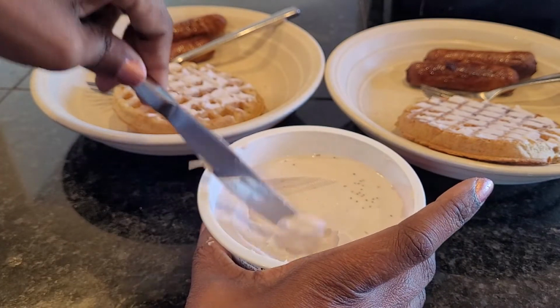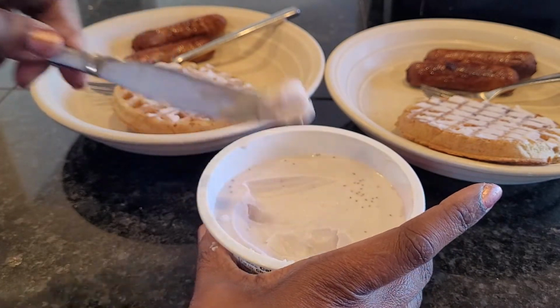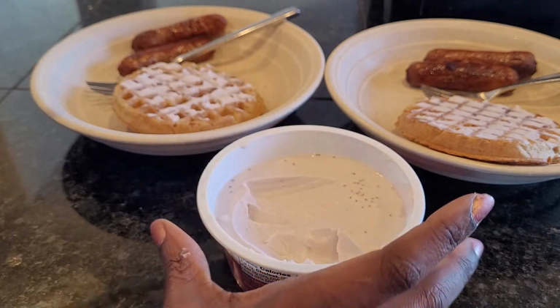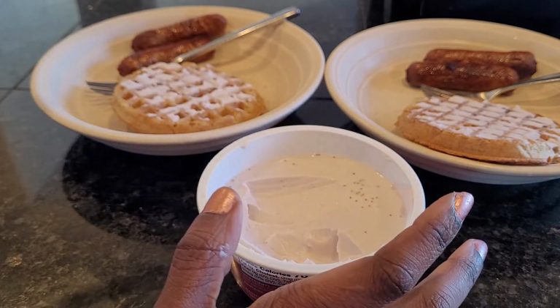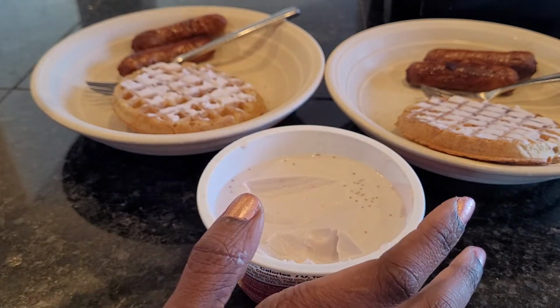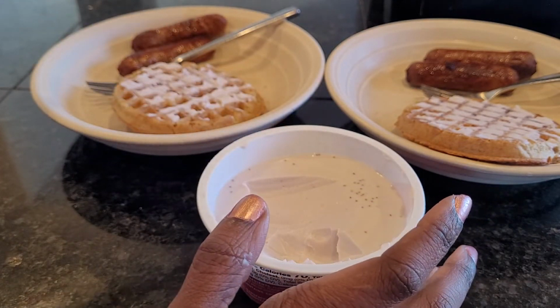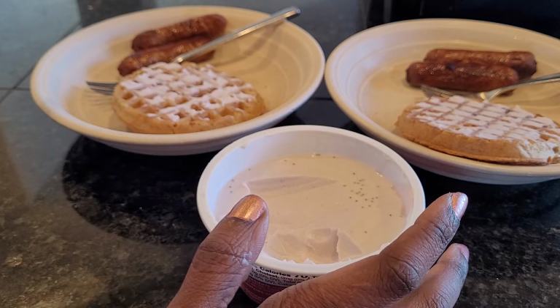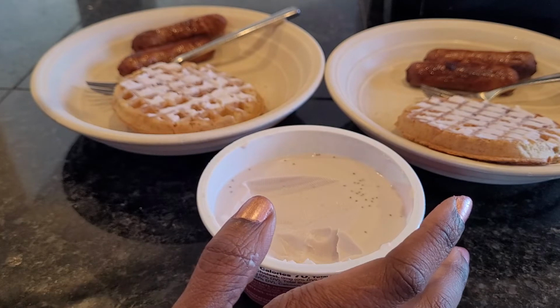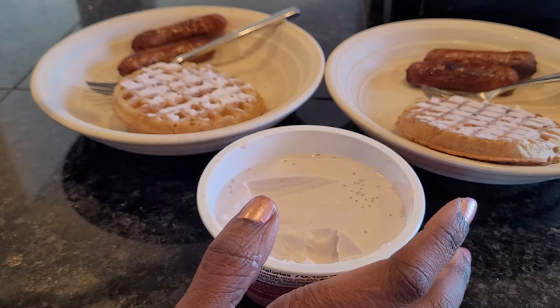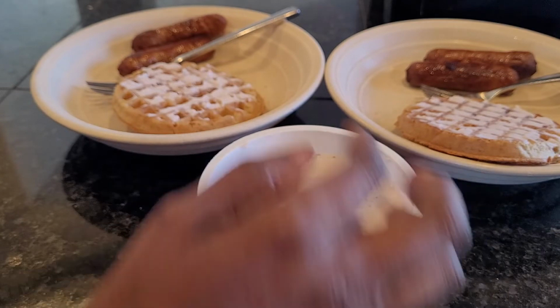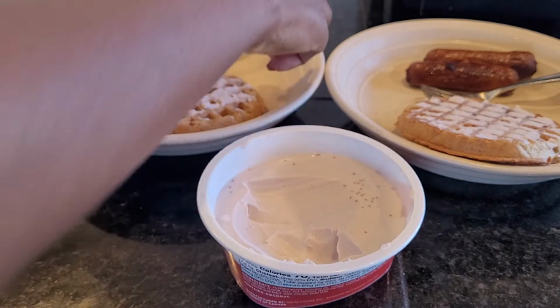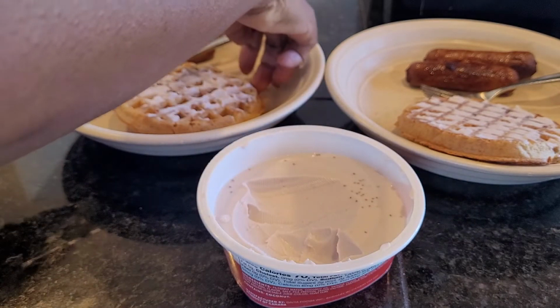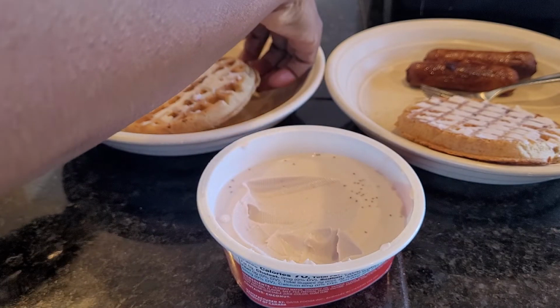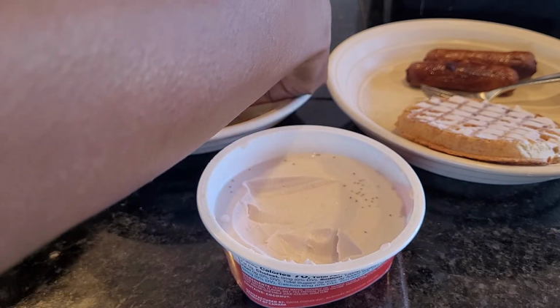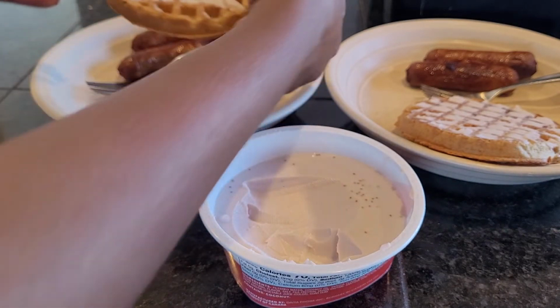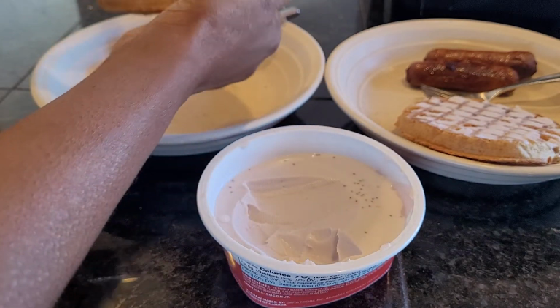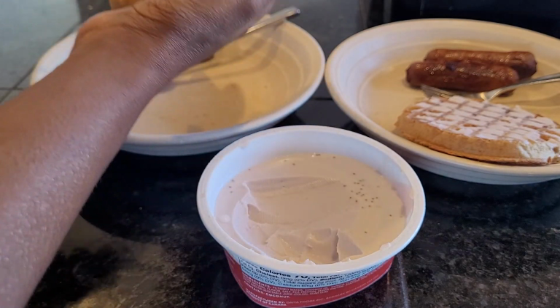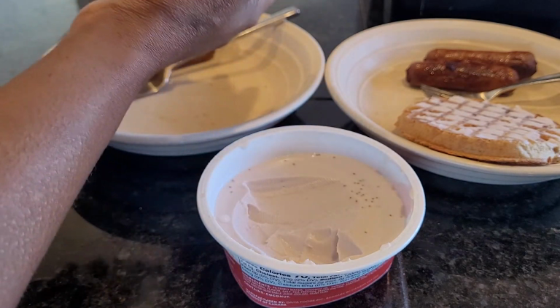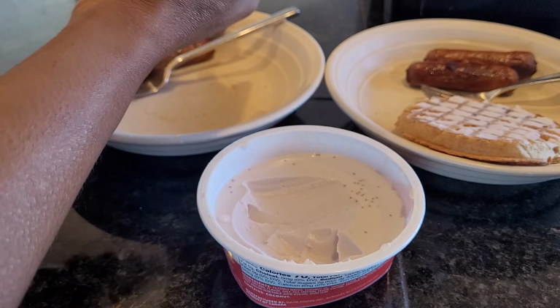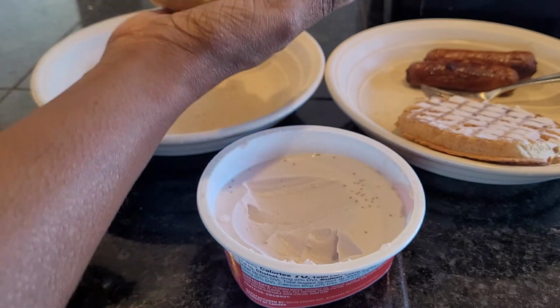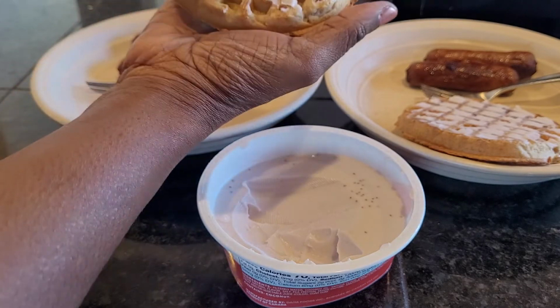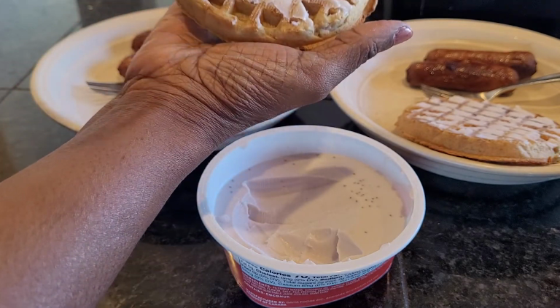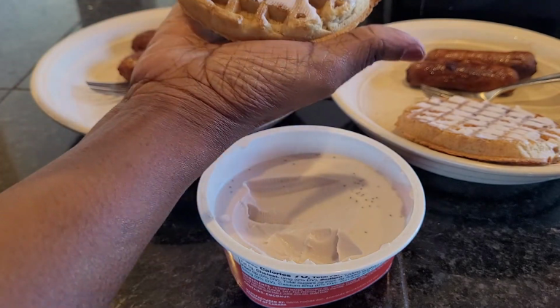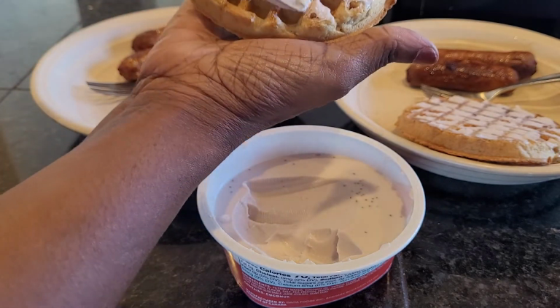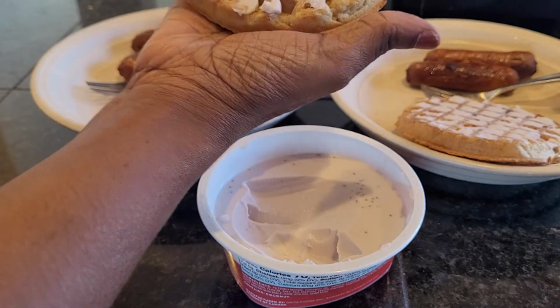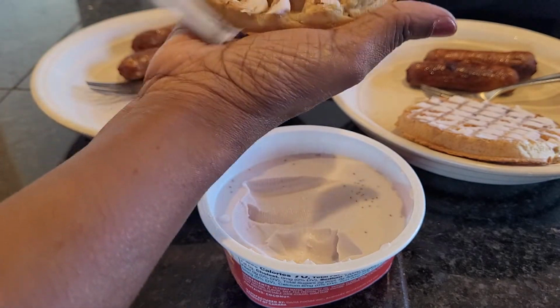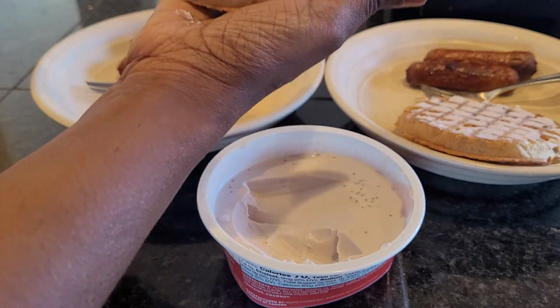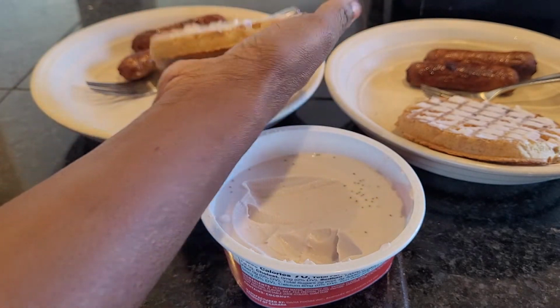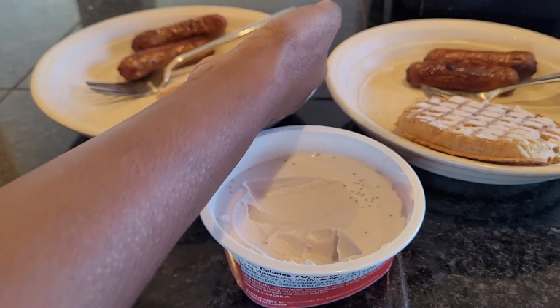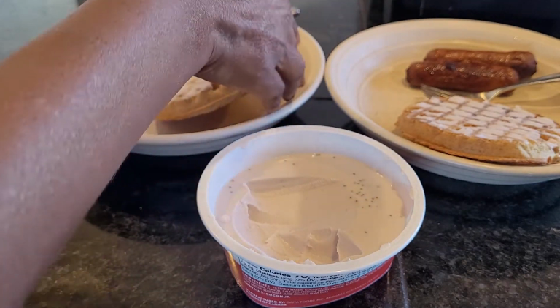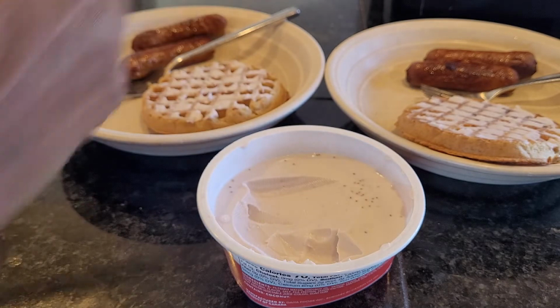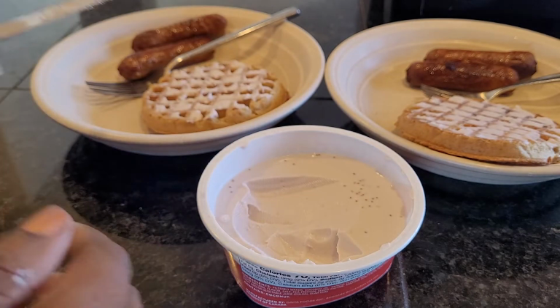This is one of the dishes we make when we're saving ourselves time but we don't want a lot for breakfast, and it's just really good. If you want, you can also take your waffle with the cream cheese on it and heat it up for about 15 seconds to get warm cream cheese — that's really good too.